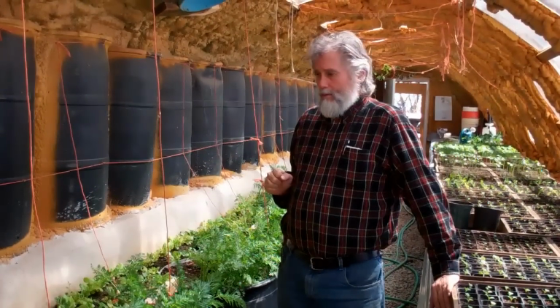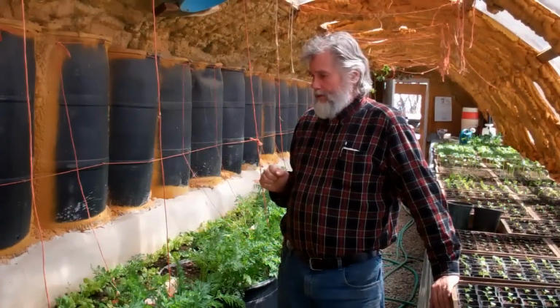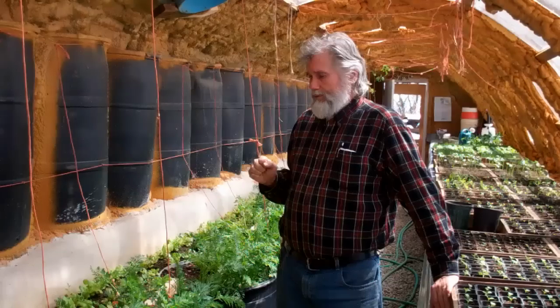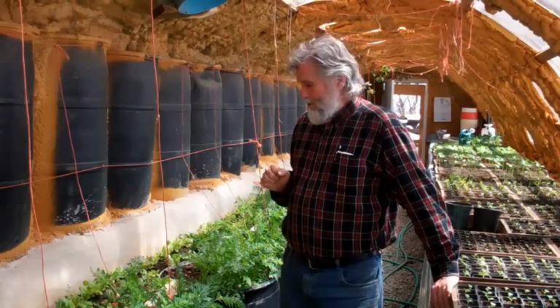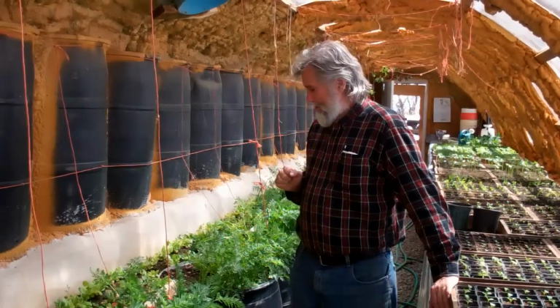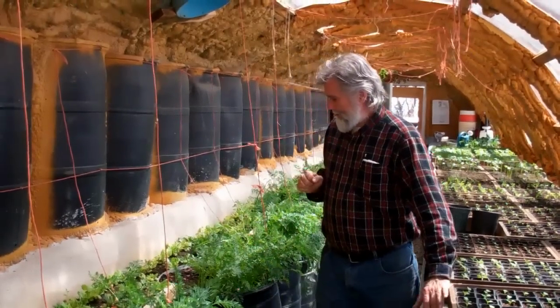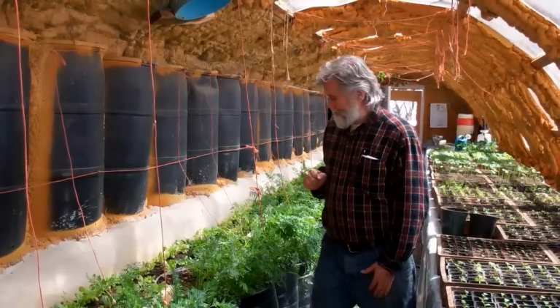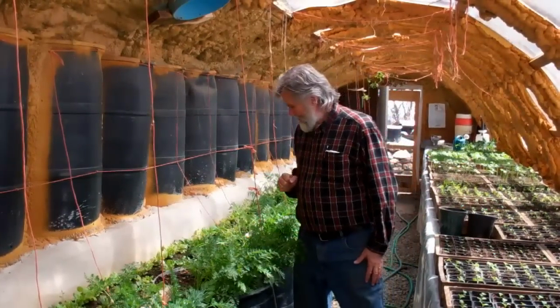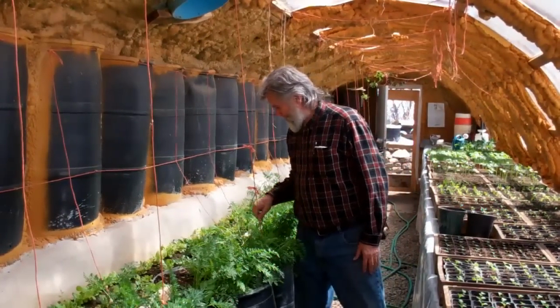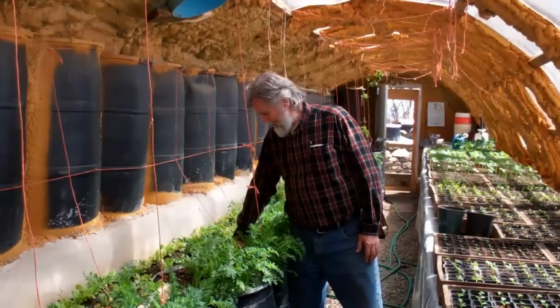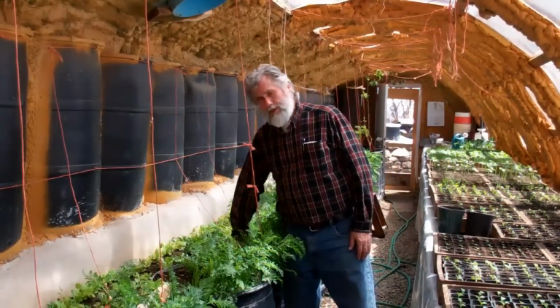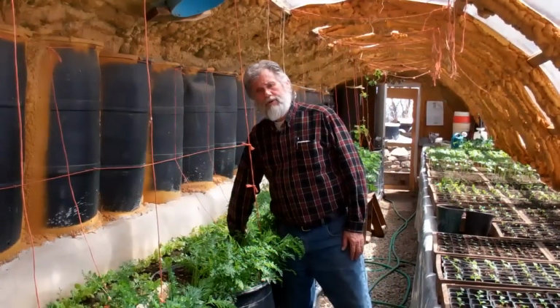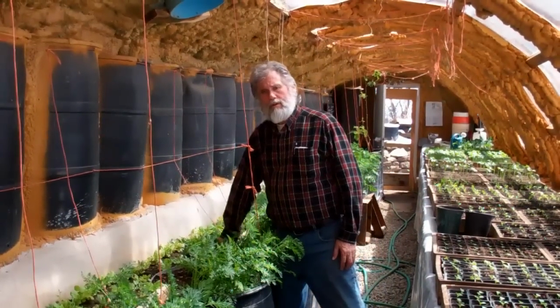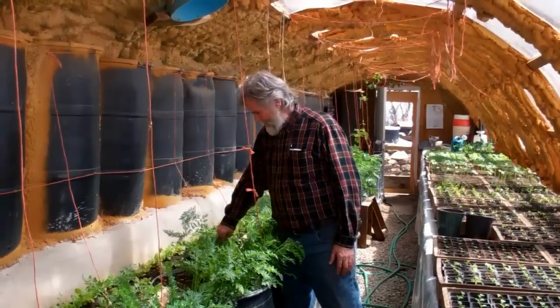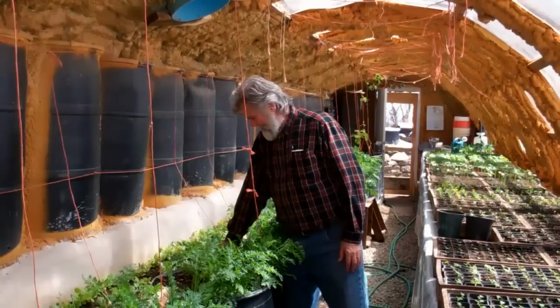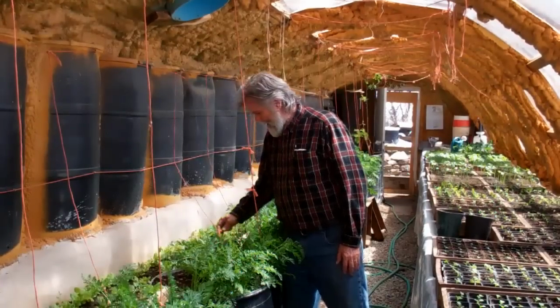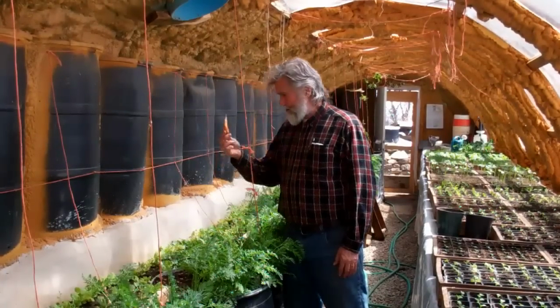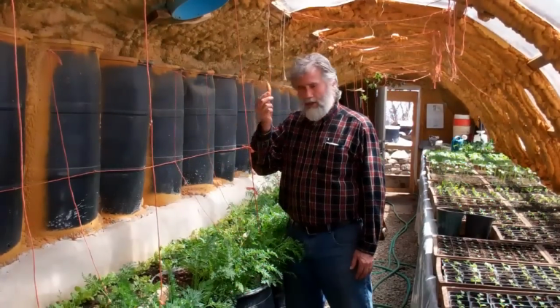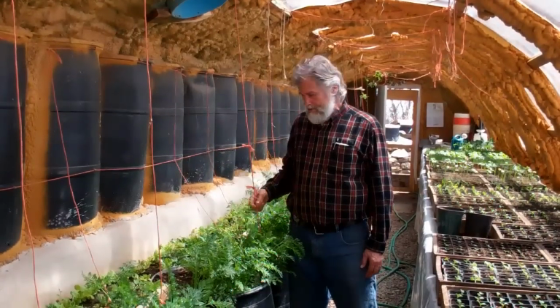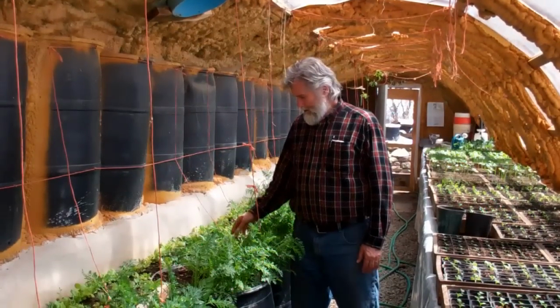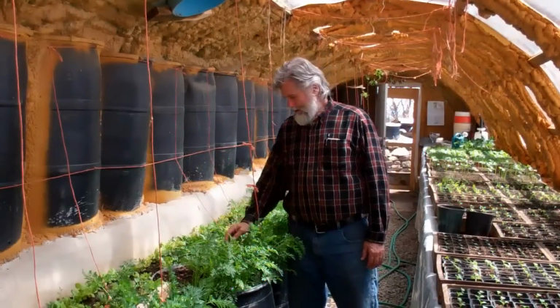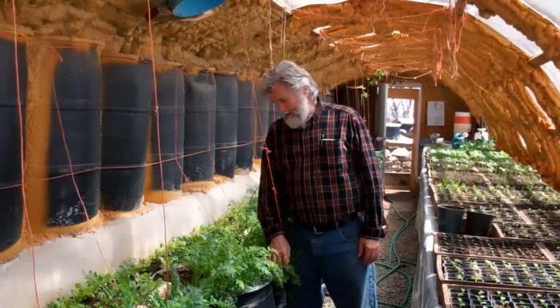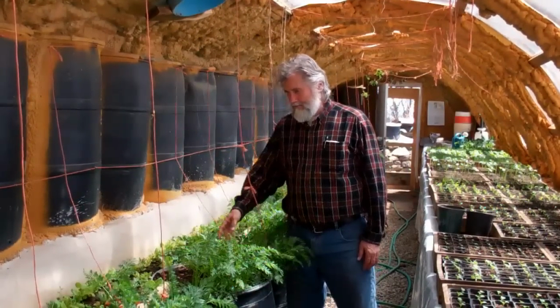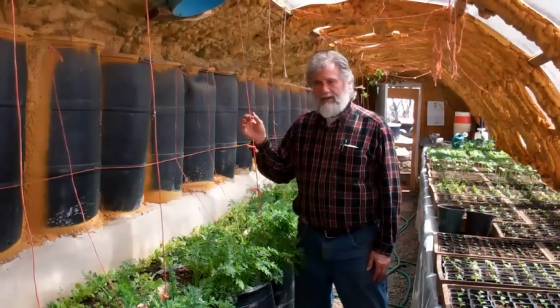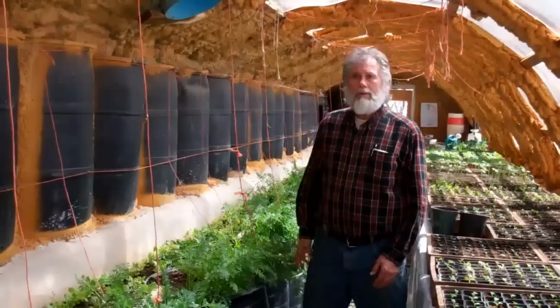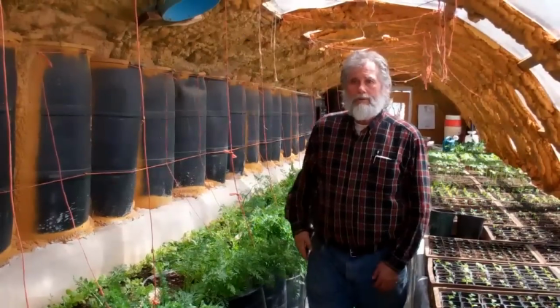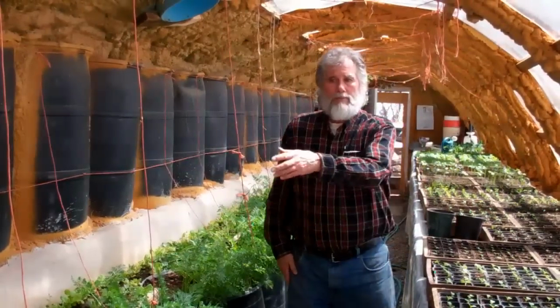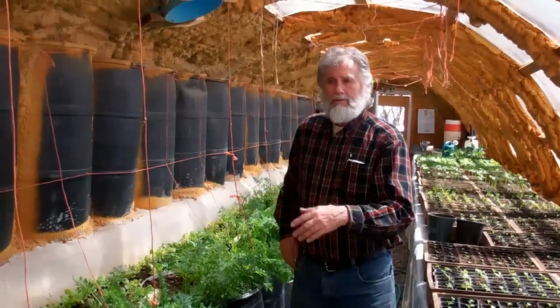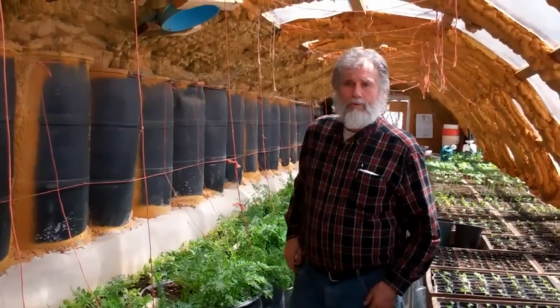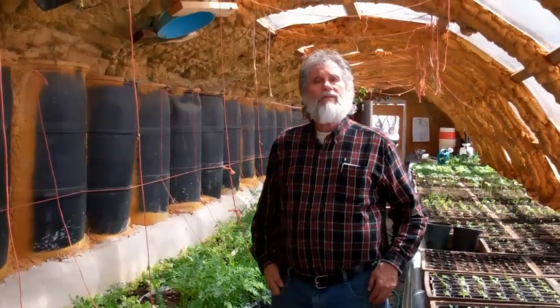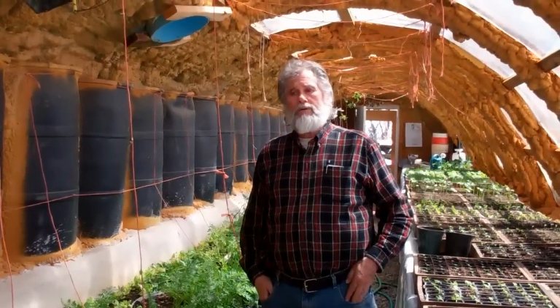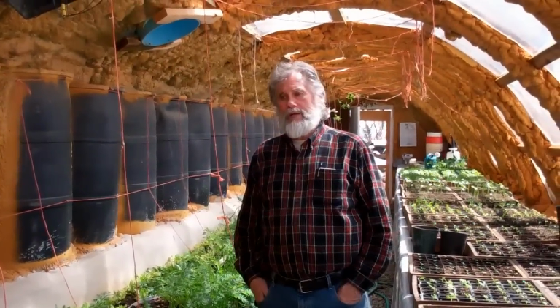We want to be able to grow food in it during the year also, and so it's not a bad idea. We can get some carrots, lettuce, green beans — we've grown a lot of things here in the wintertime.